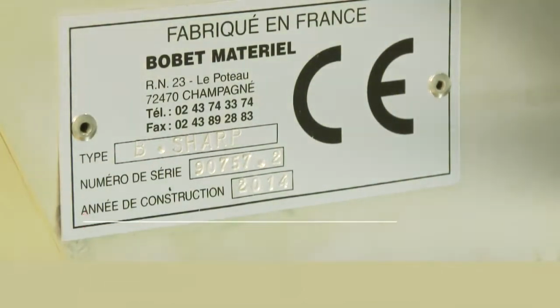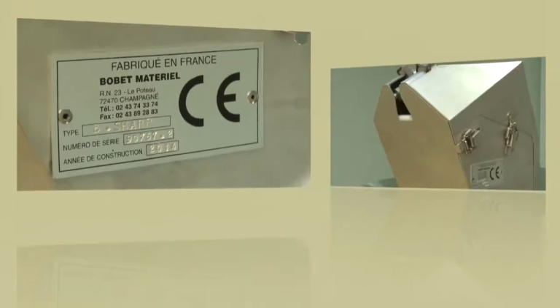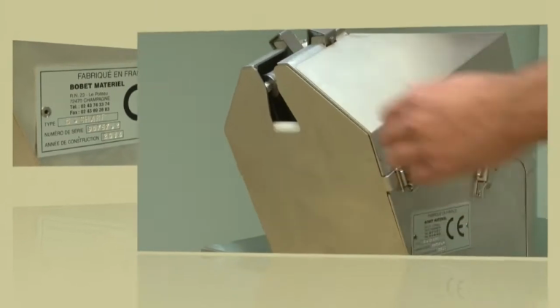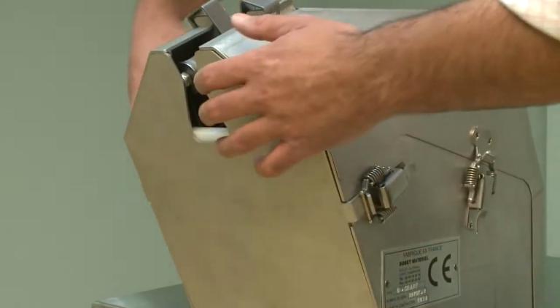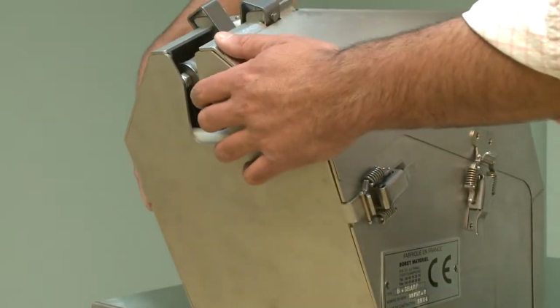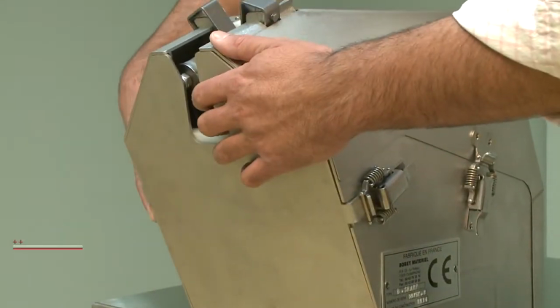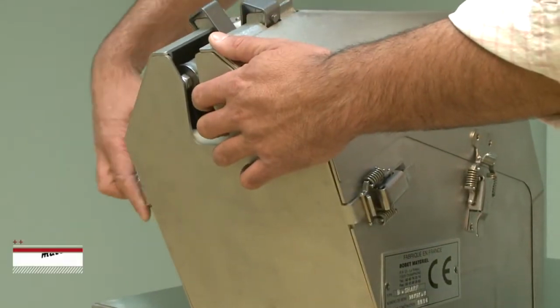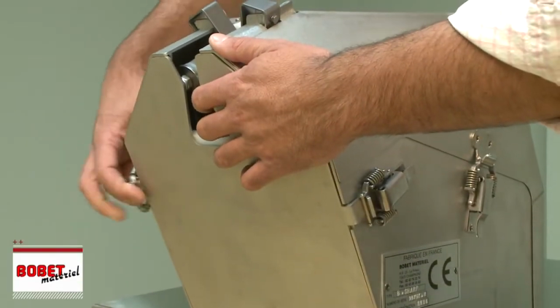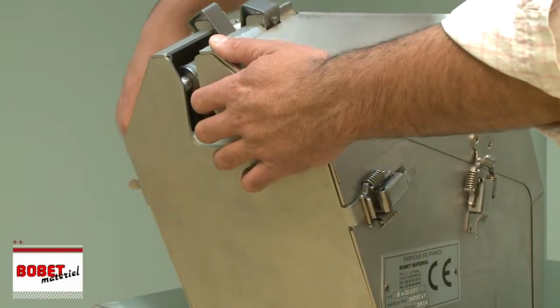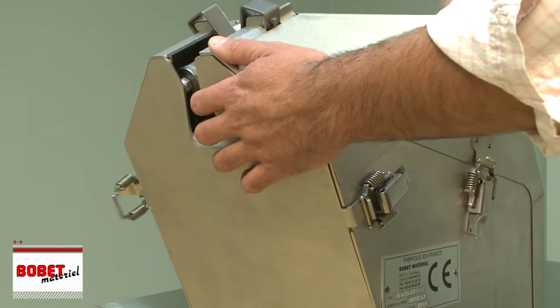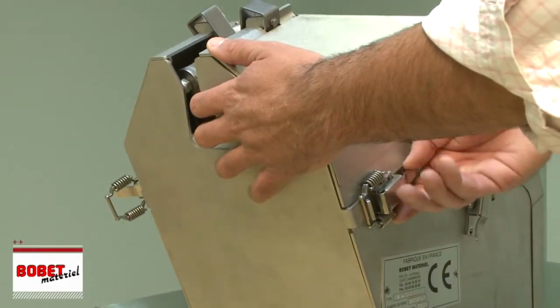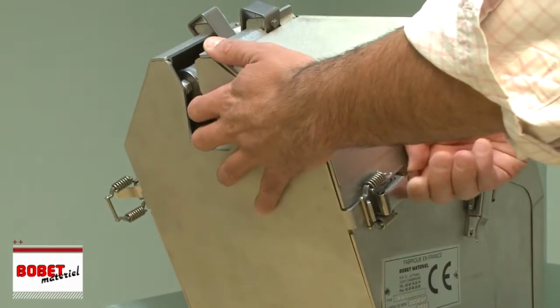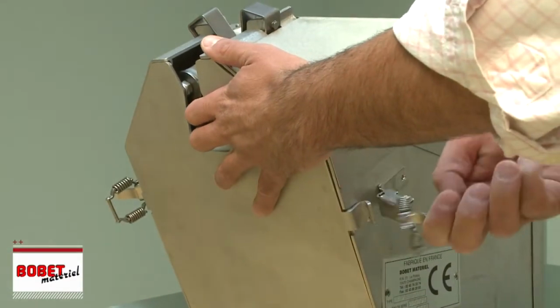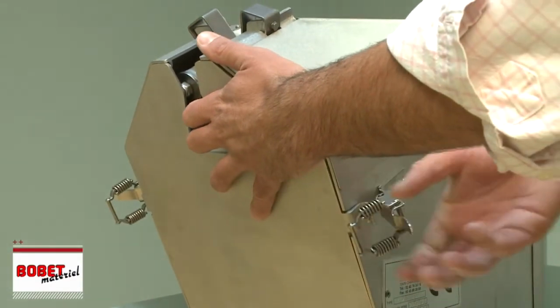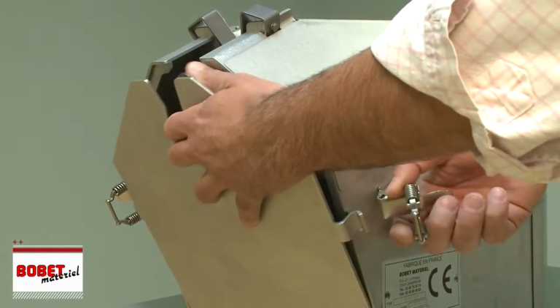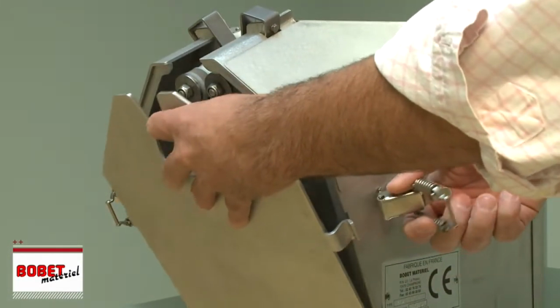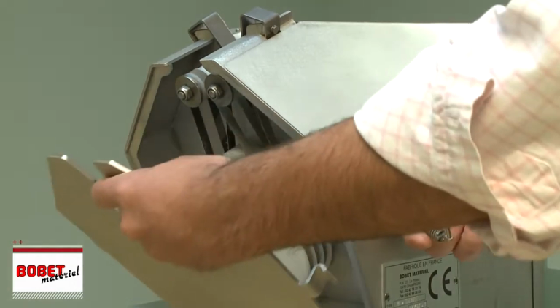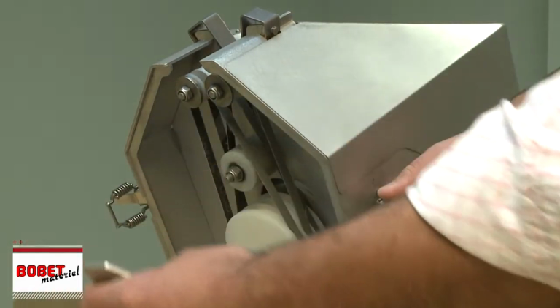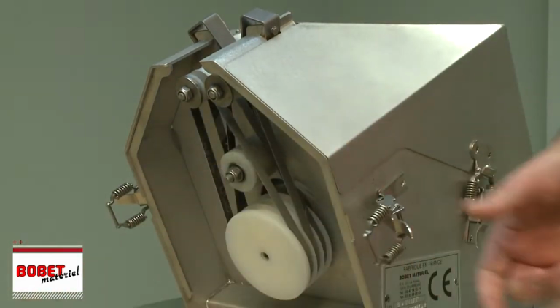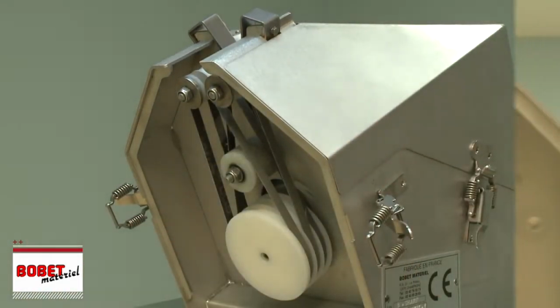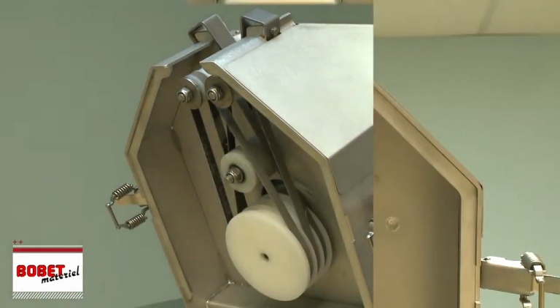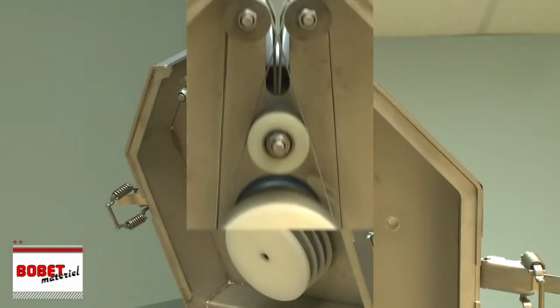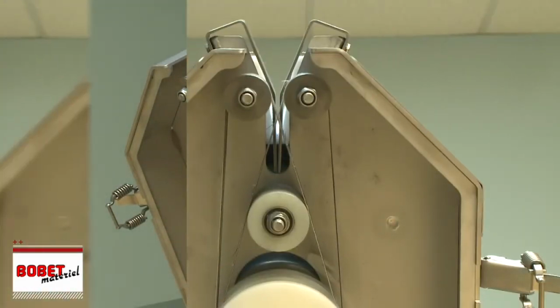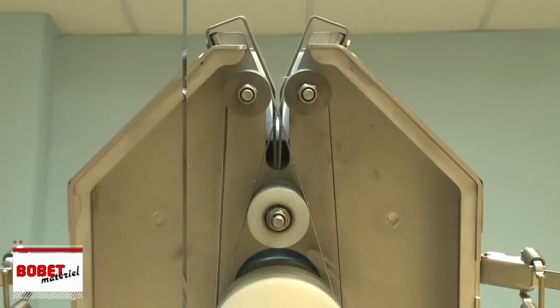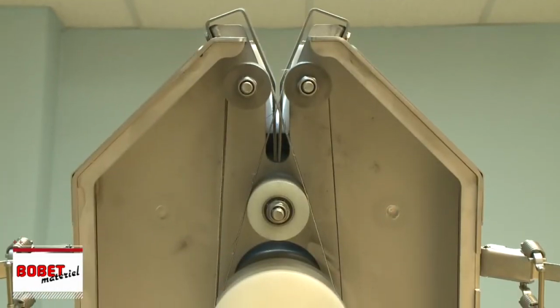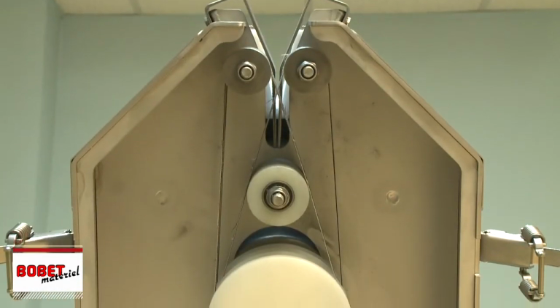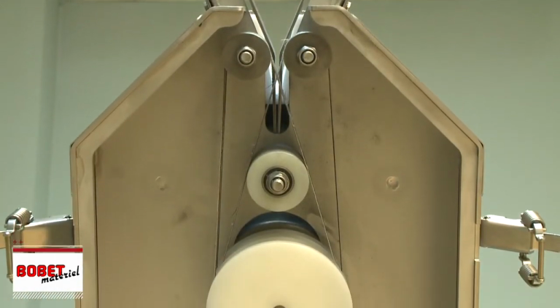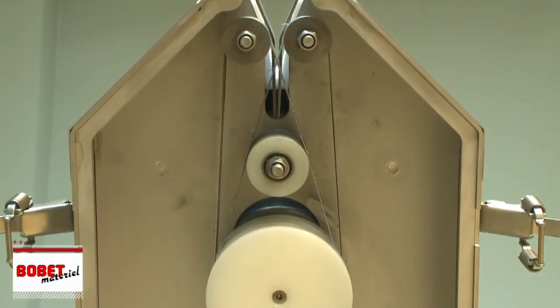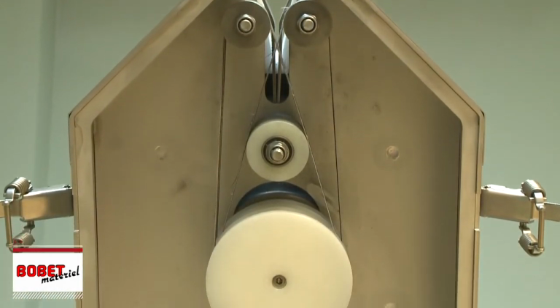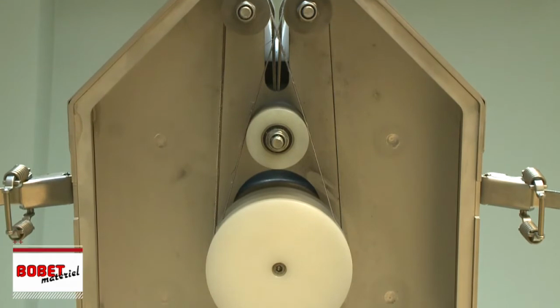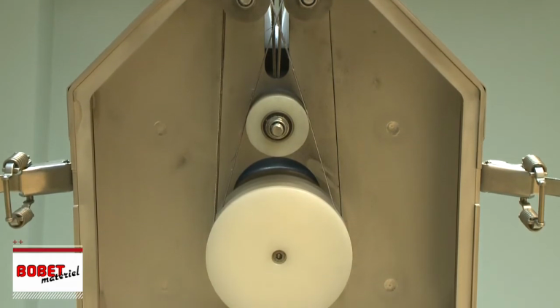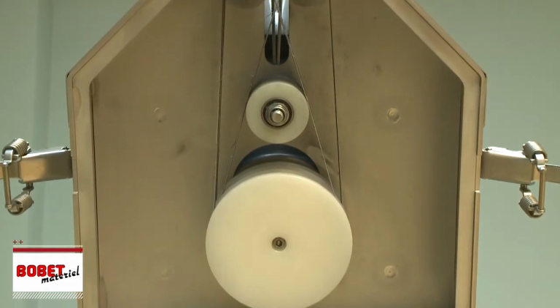The system of toggle fastening enables dismantling without any tool. The specific crossband system provides convex sharpening.